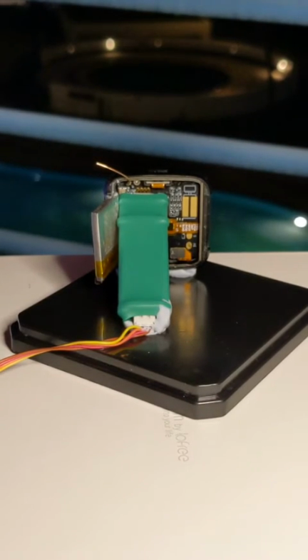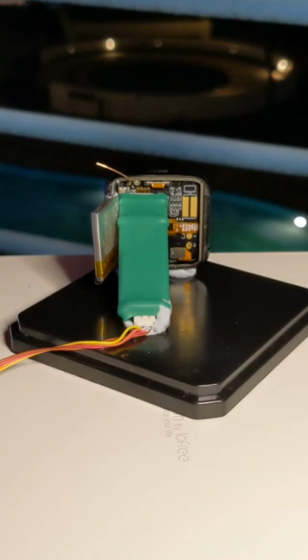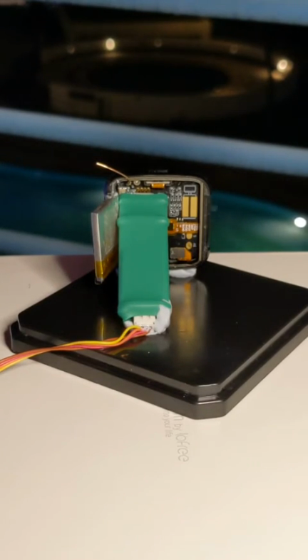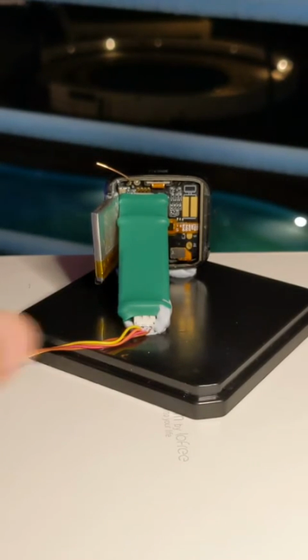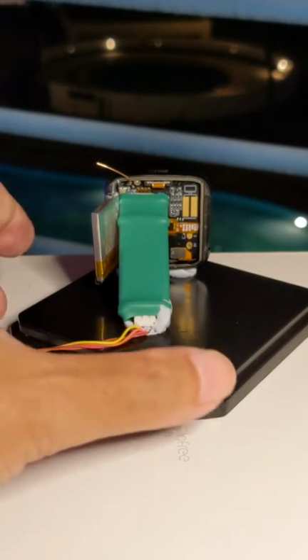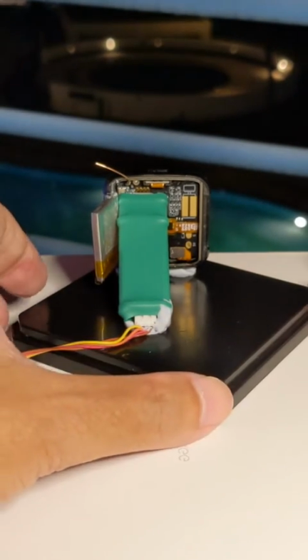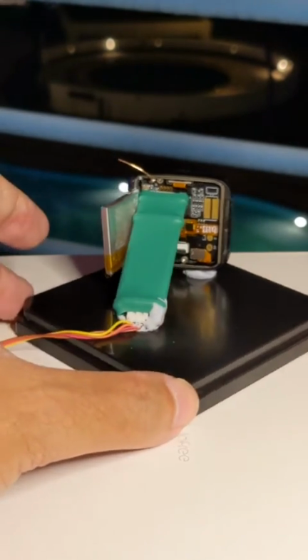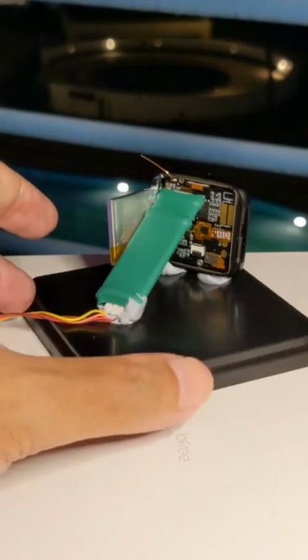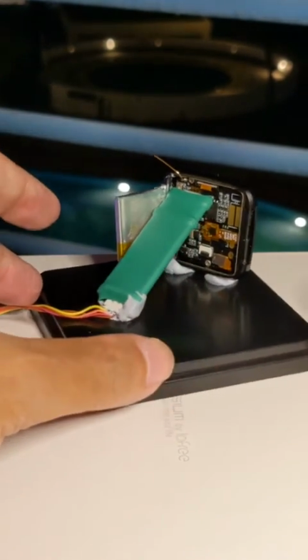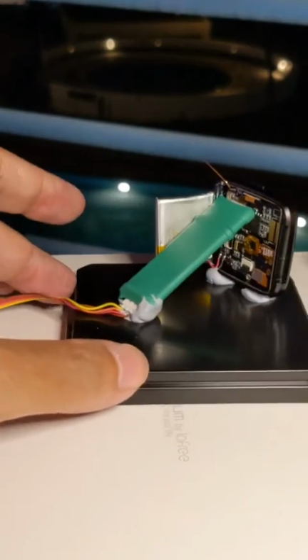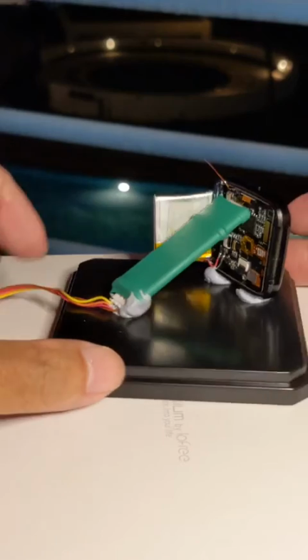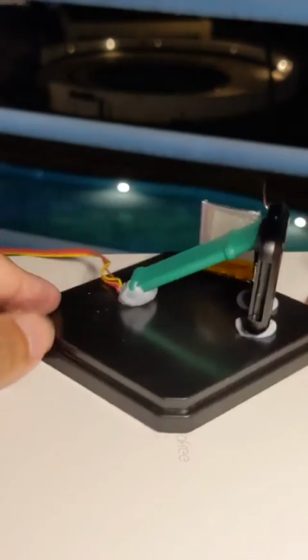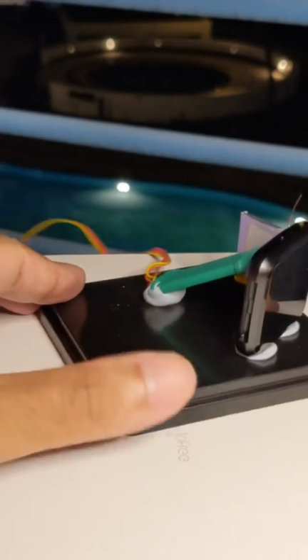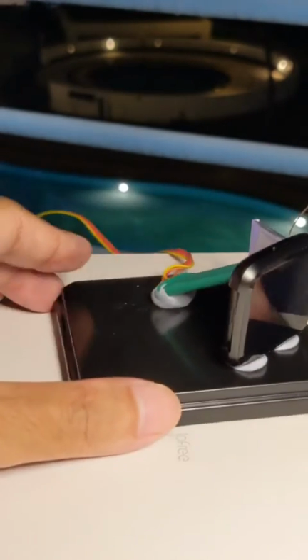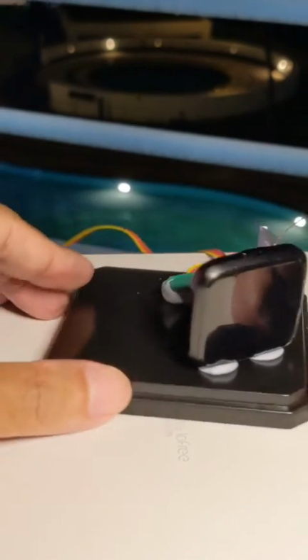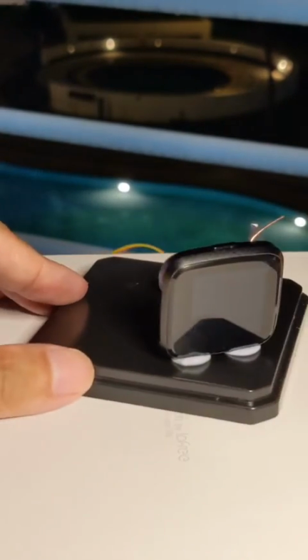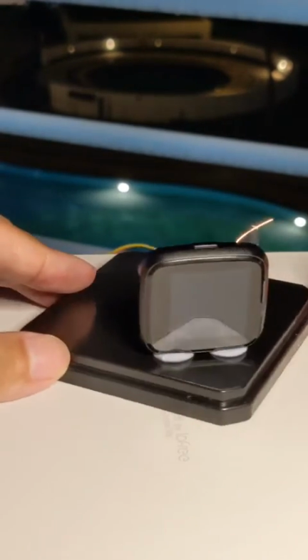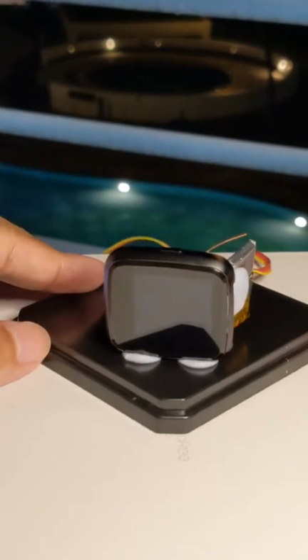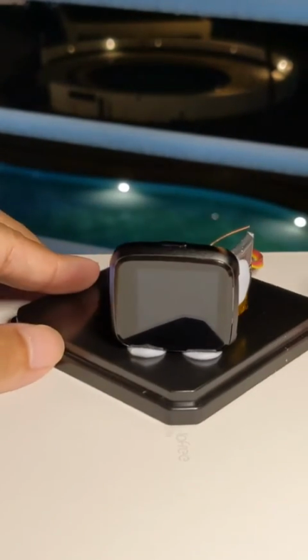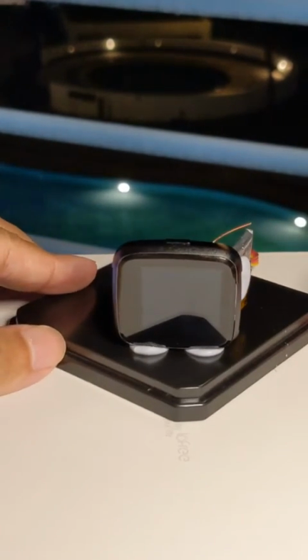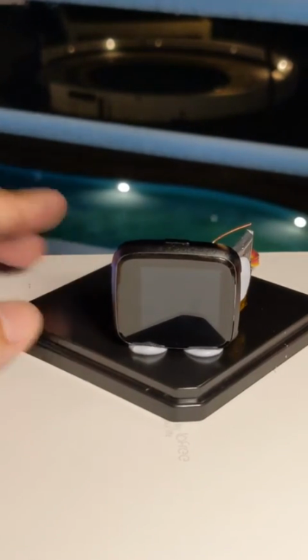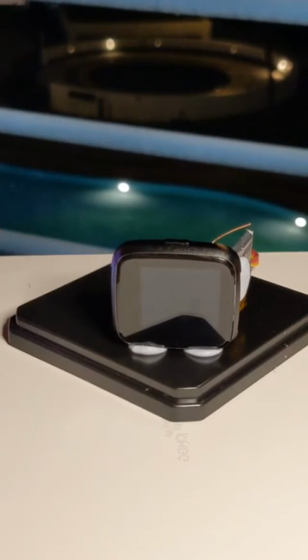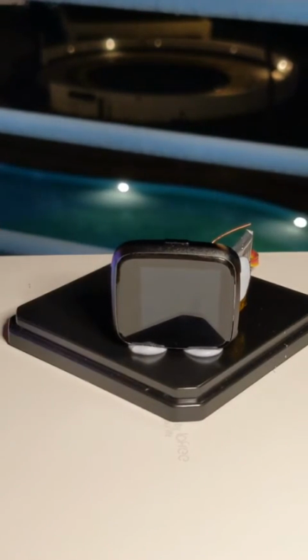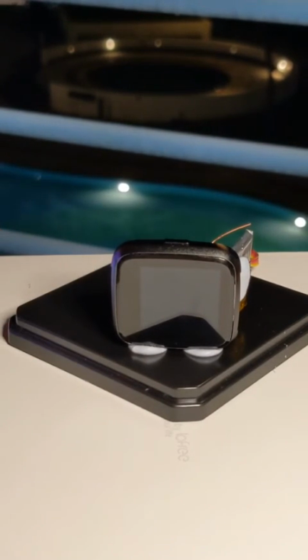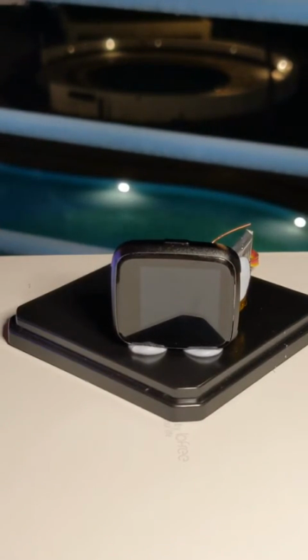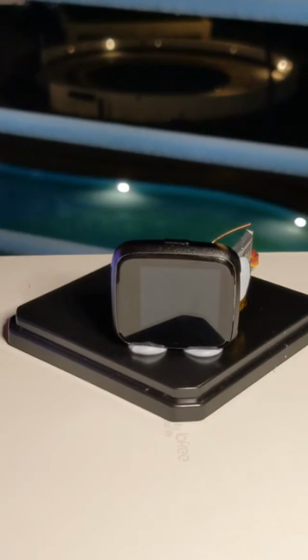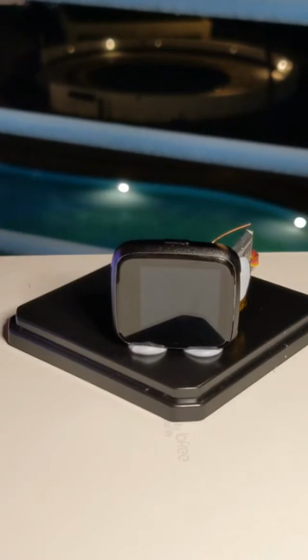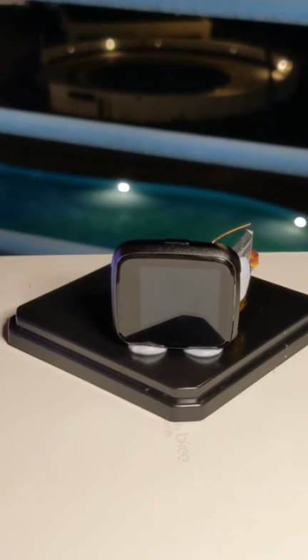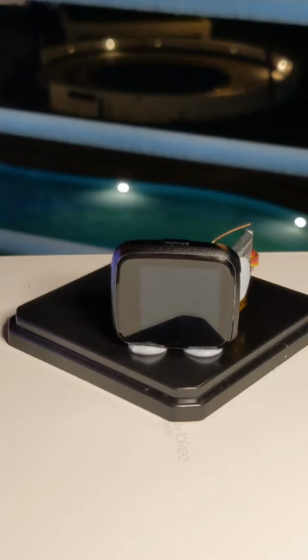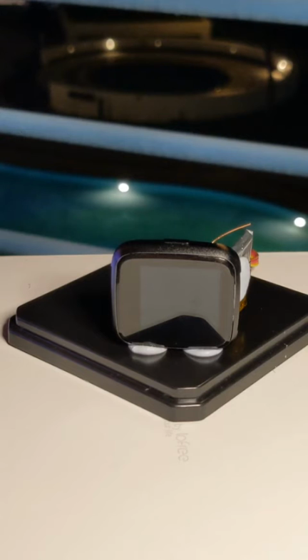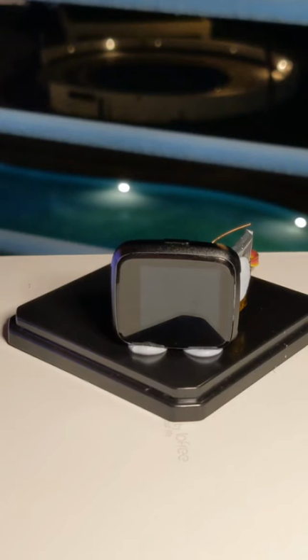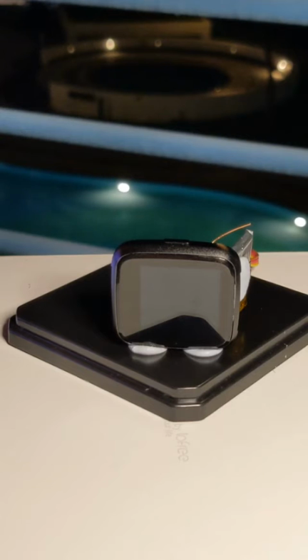Now that it's secured, let's power on the PineTime by connecting the ST-Link to our USB port.